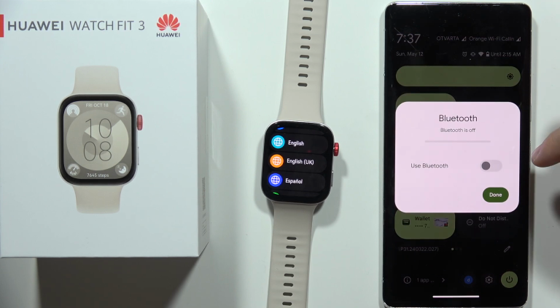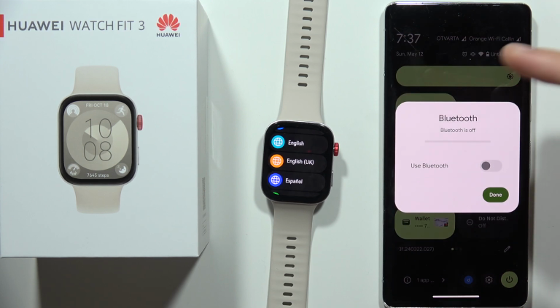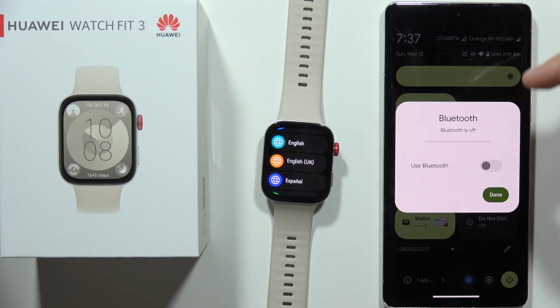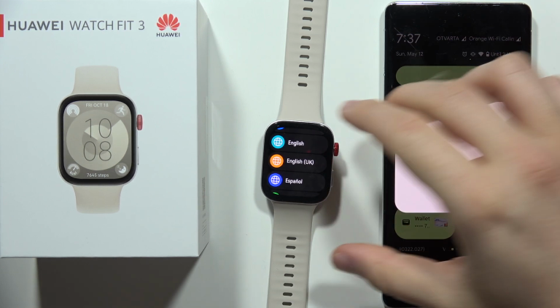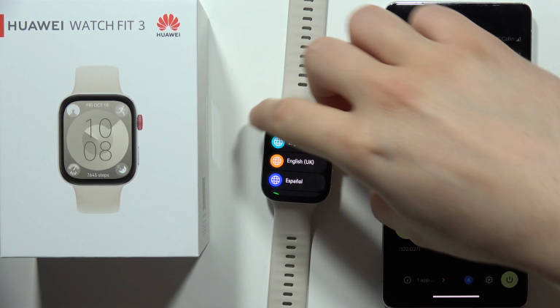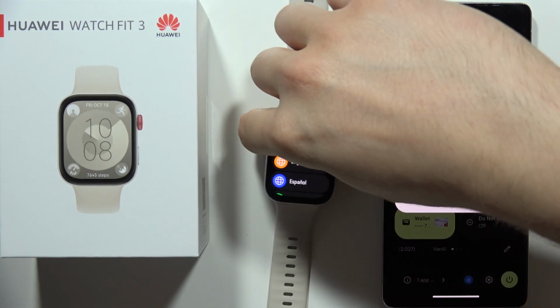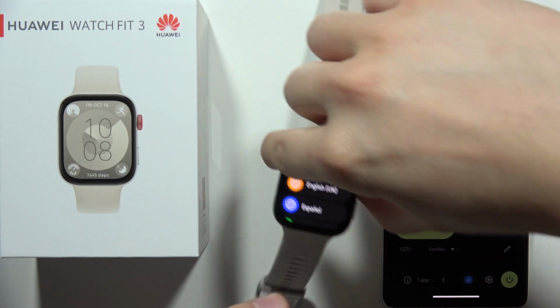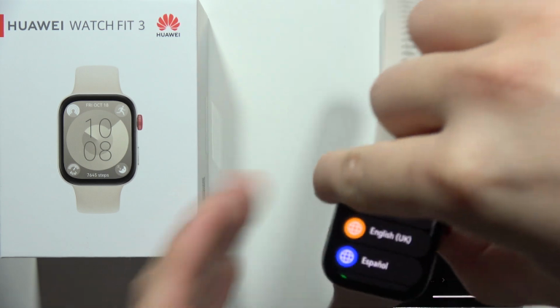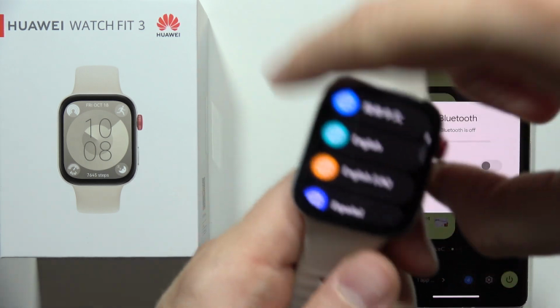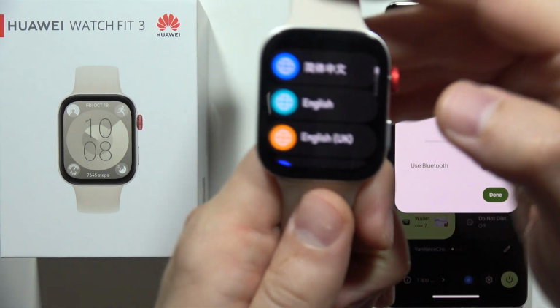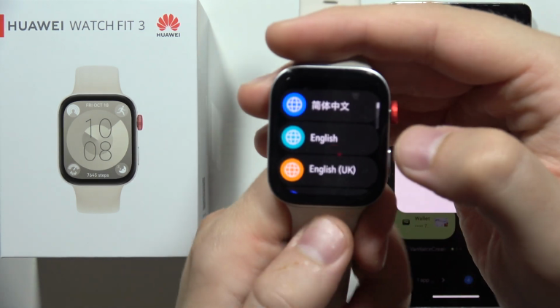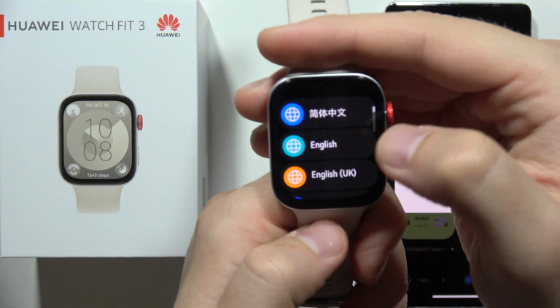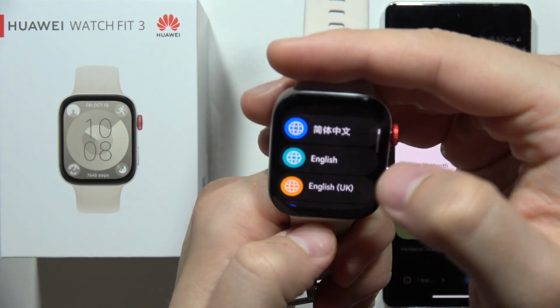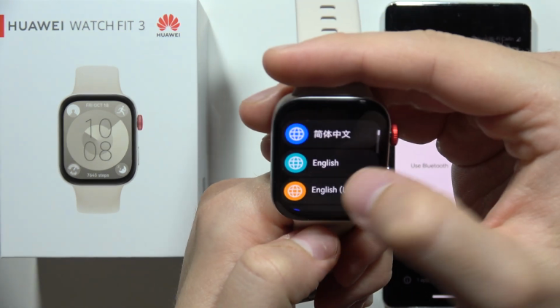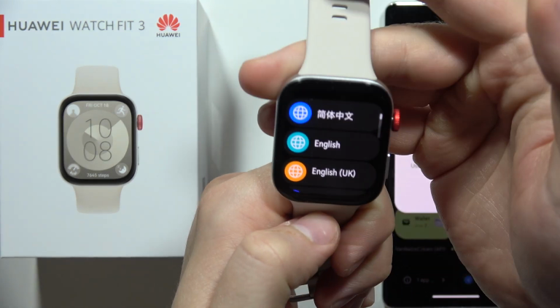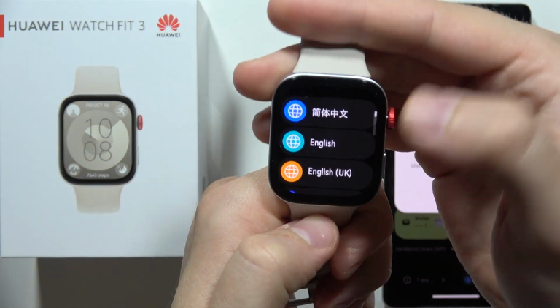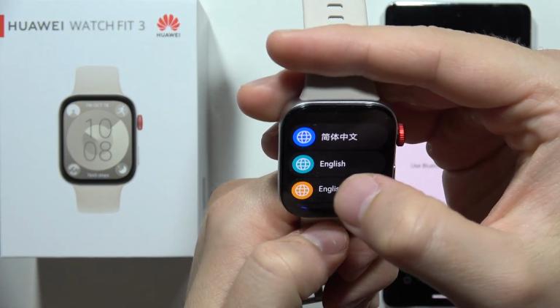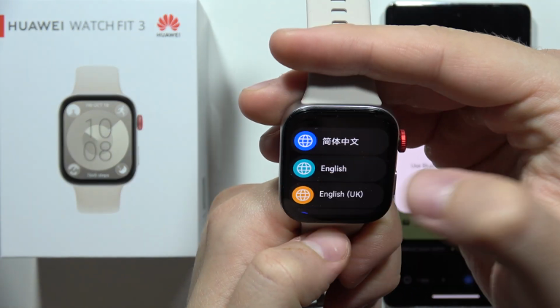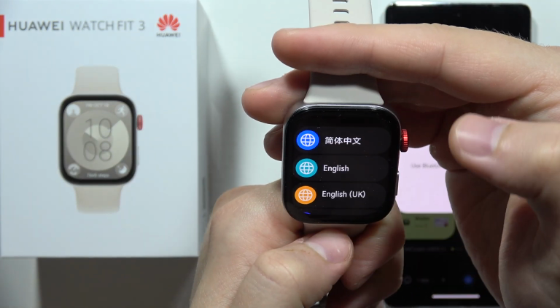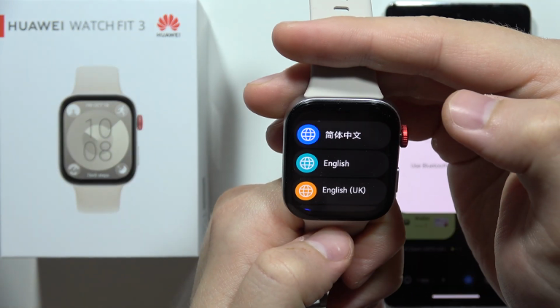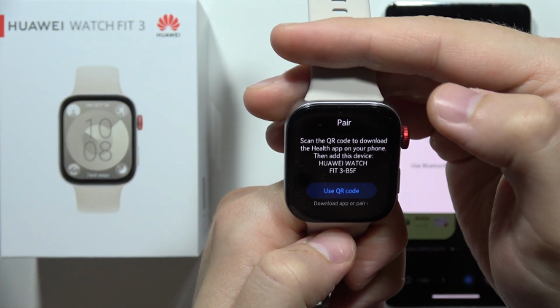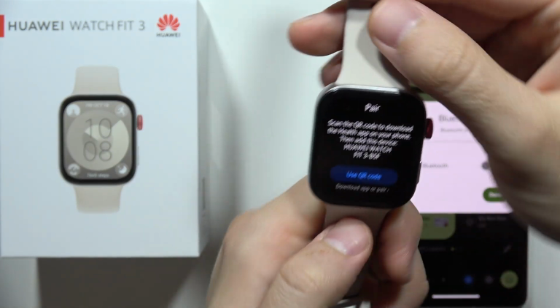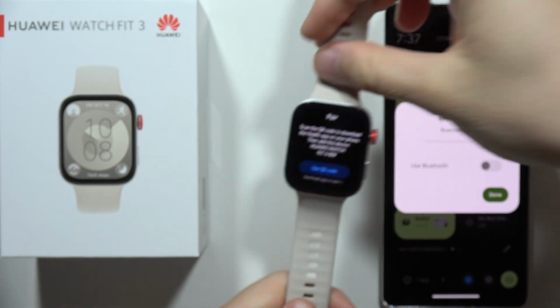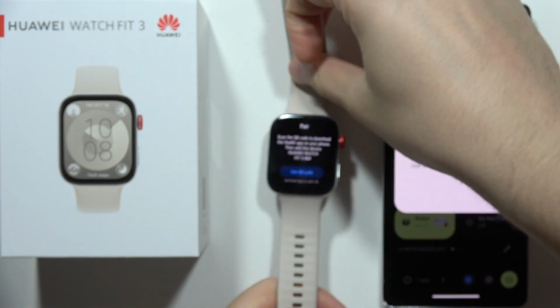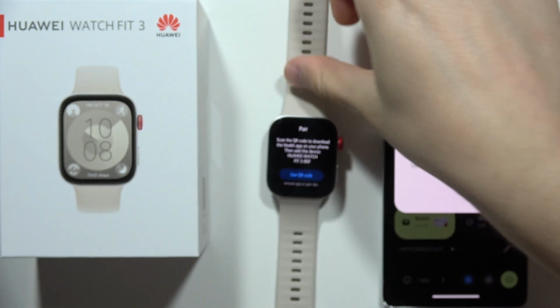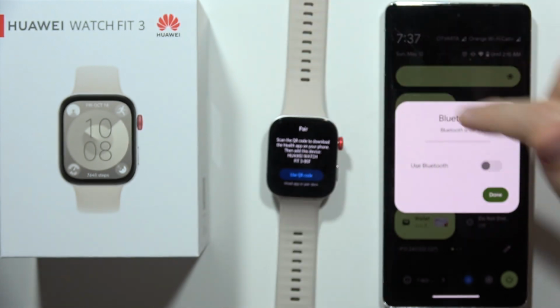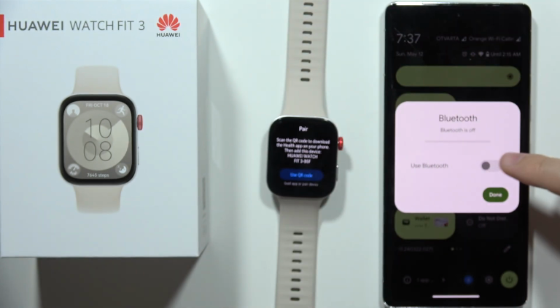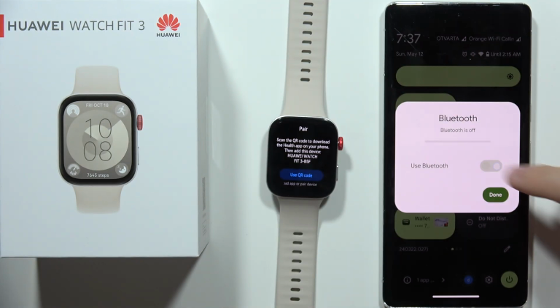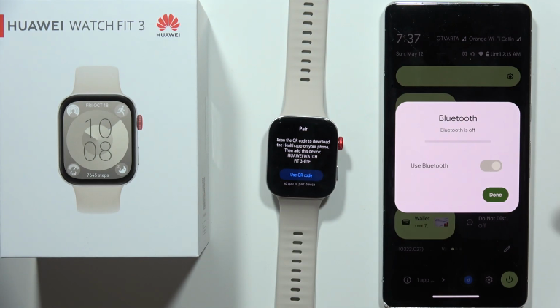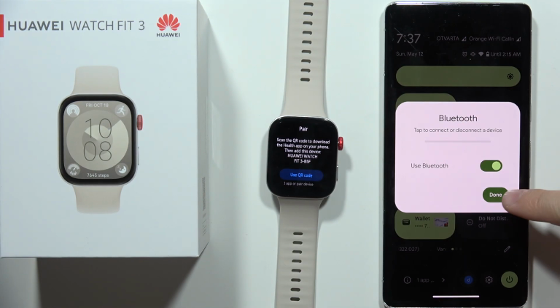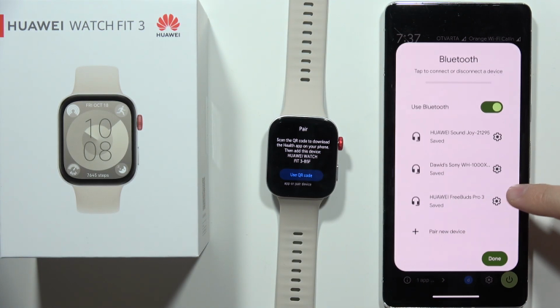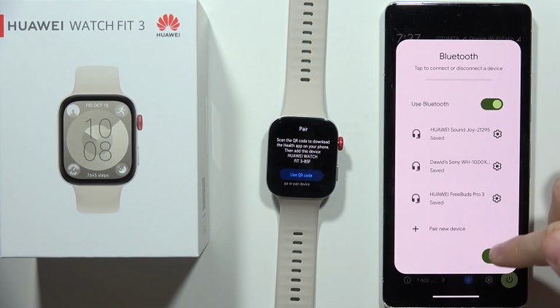And now when your watch restarts, select the language — in my case it's English. And now turn the Bluetooth back on on your smartphone.